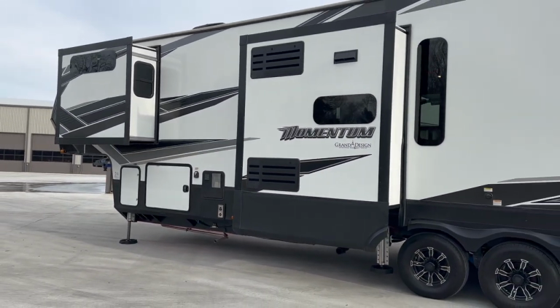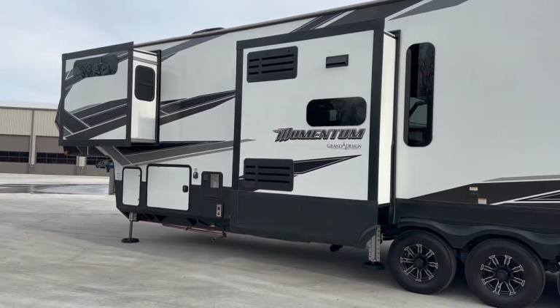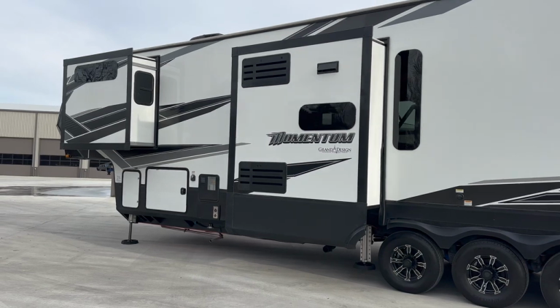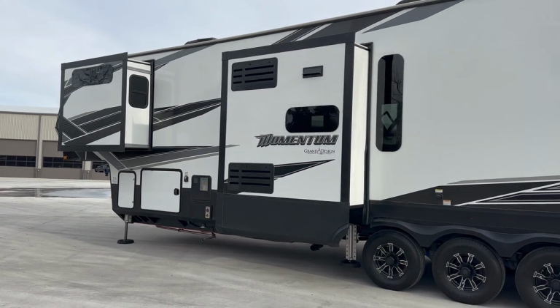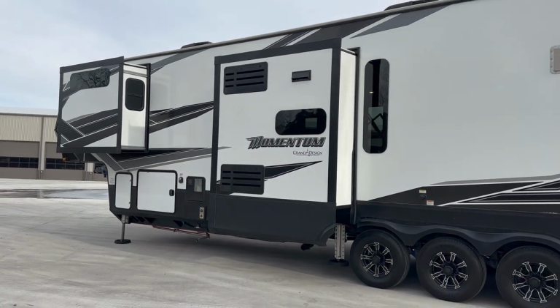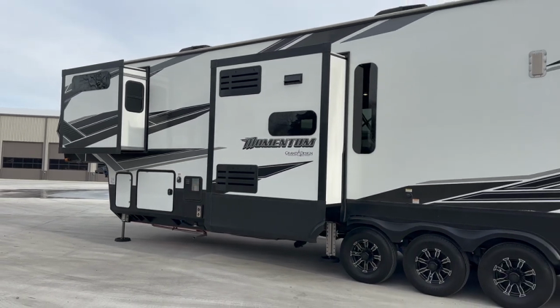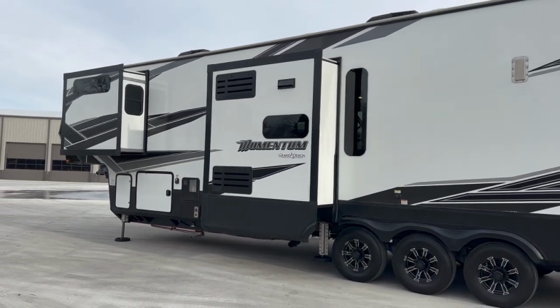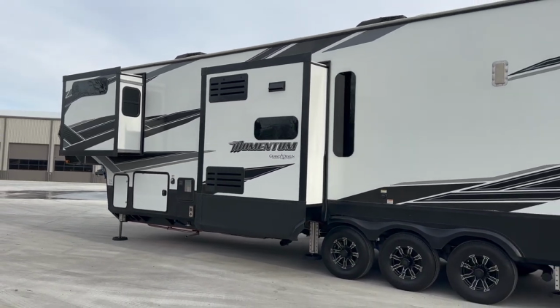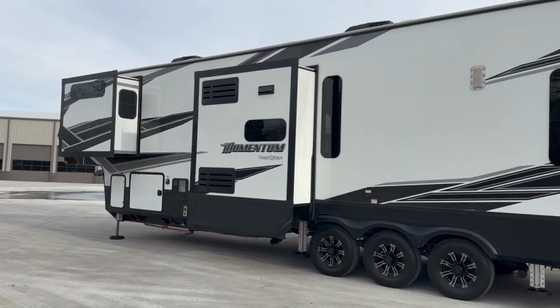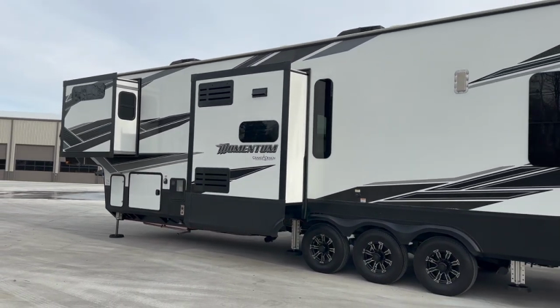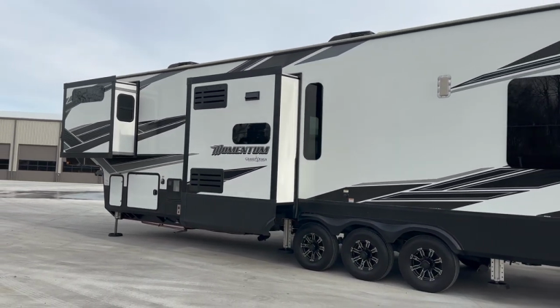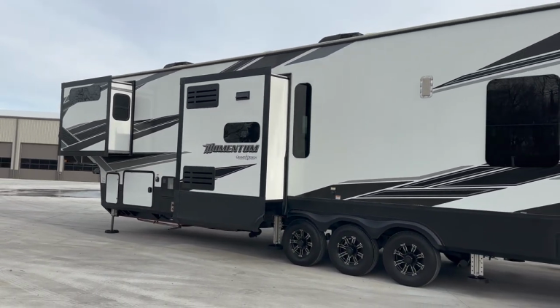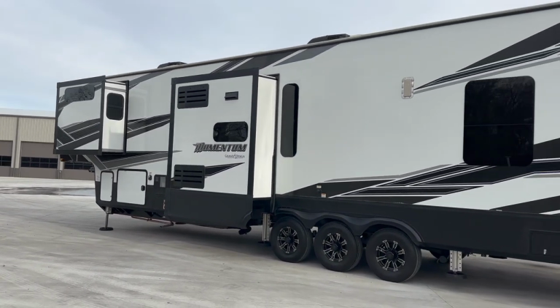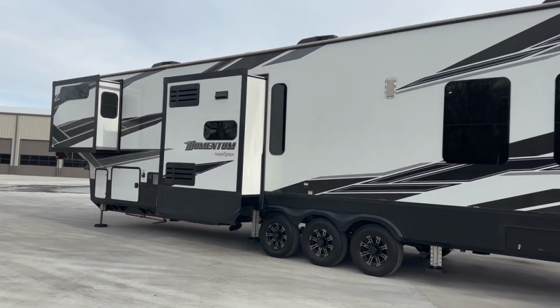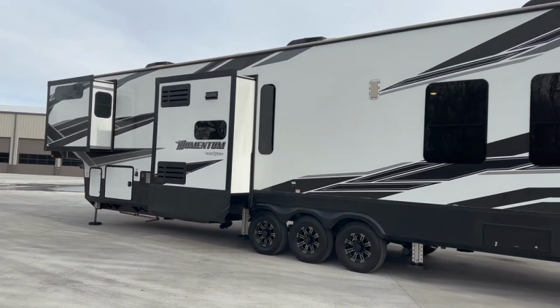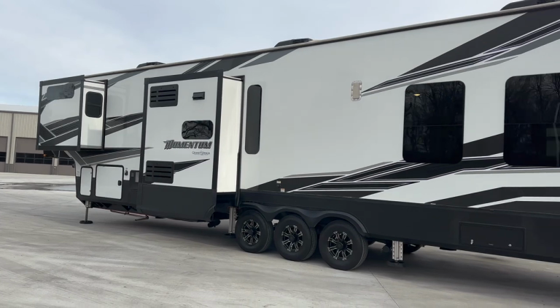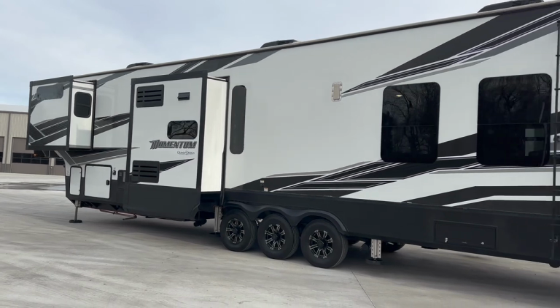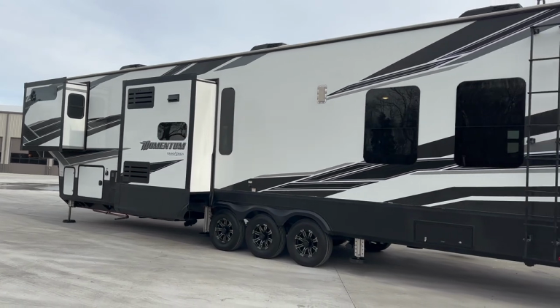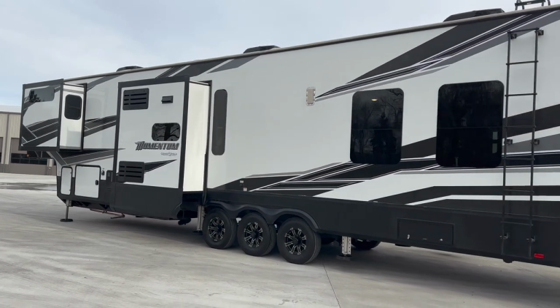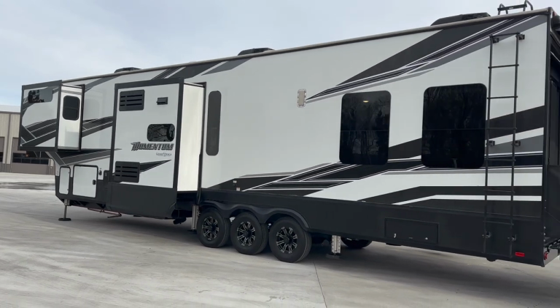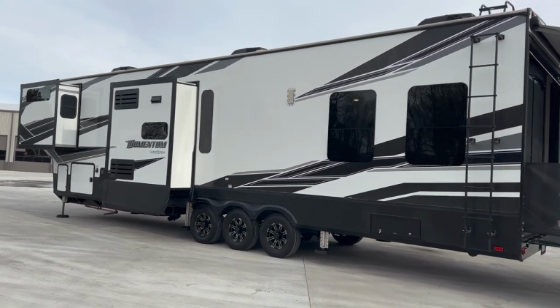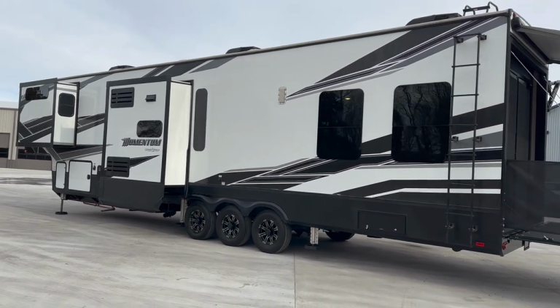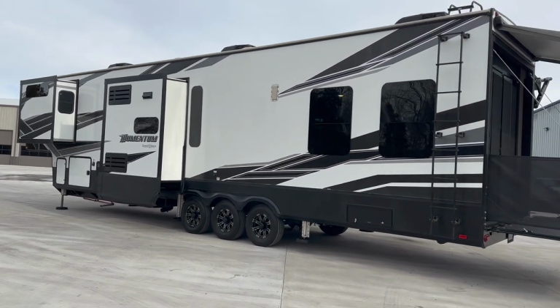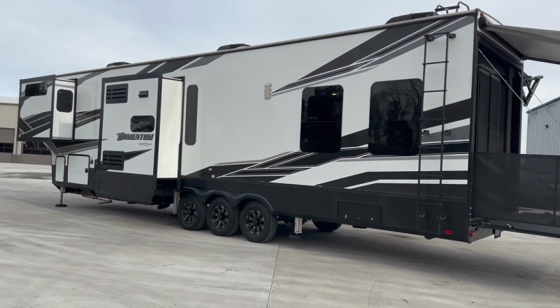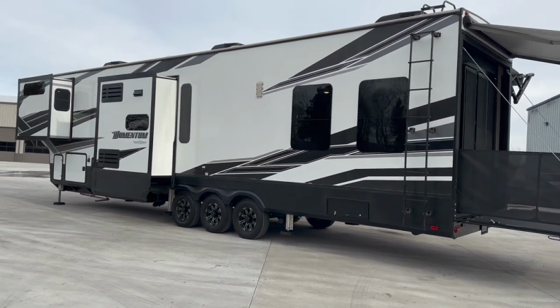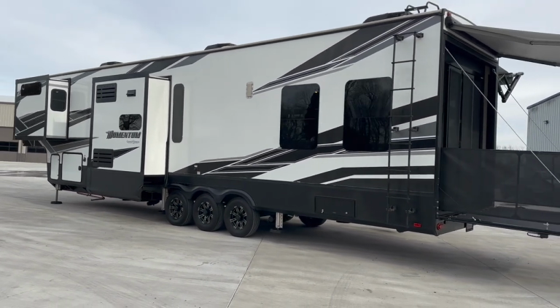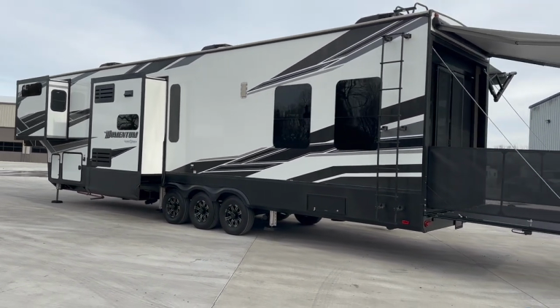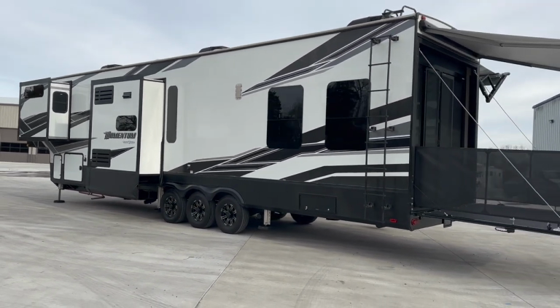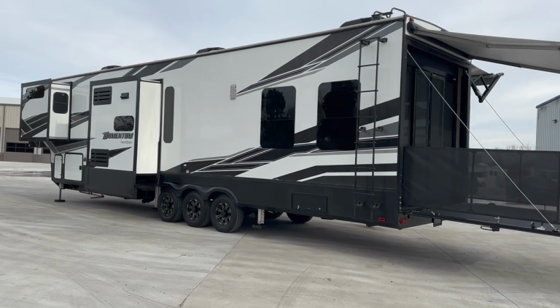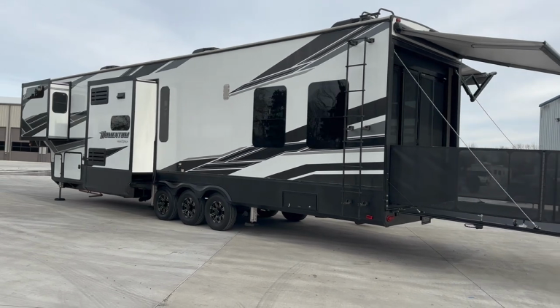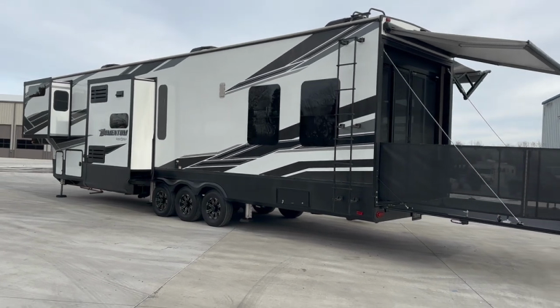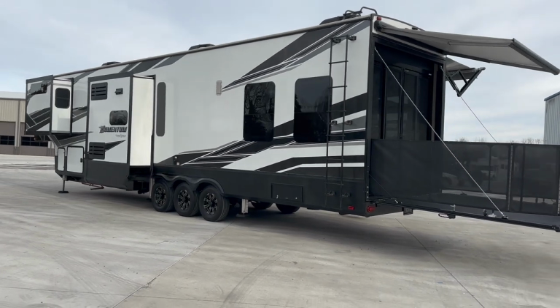Propane furnace, propane hot water heater, three of the big roof airs on it — so three air conditioners: one of them in the back garage, one in the main living area, and then one up front in the master bedroom.